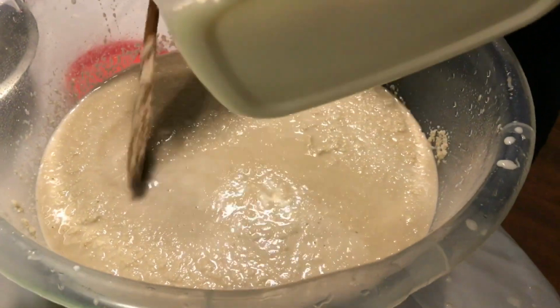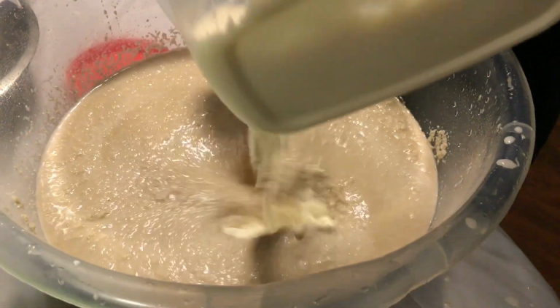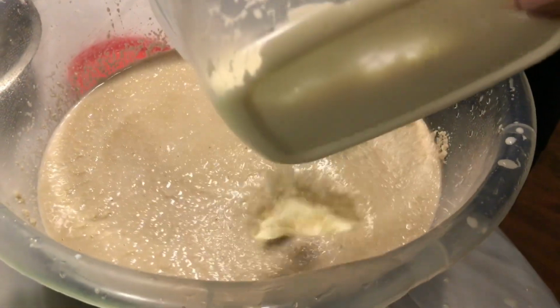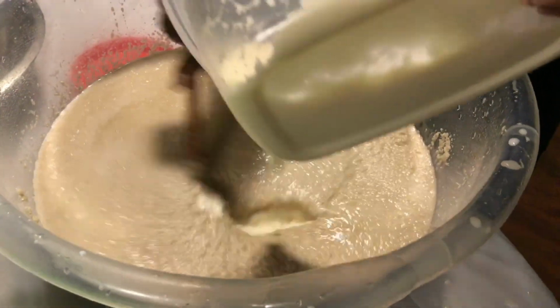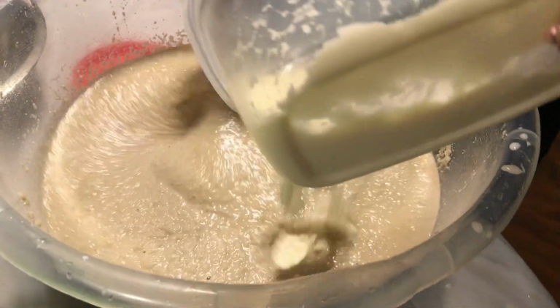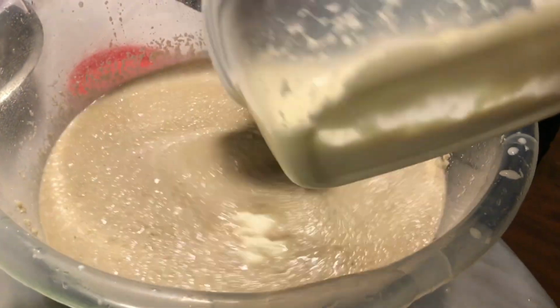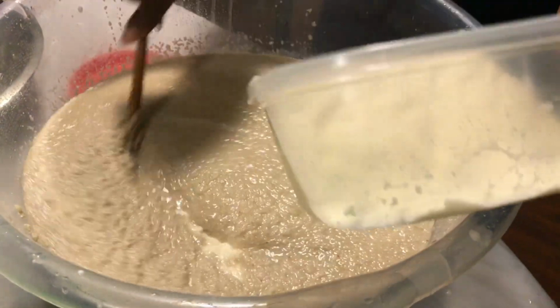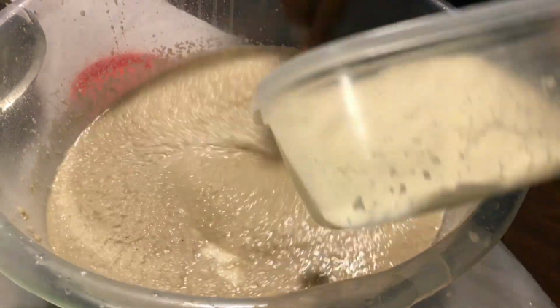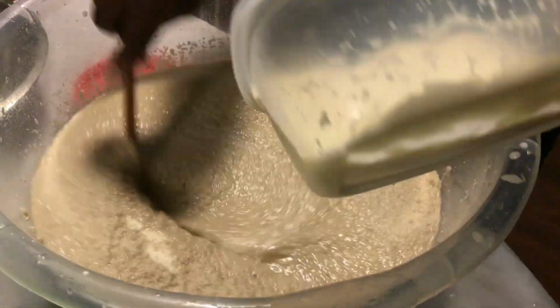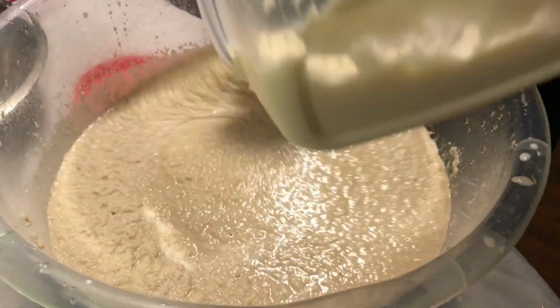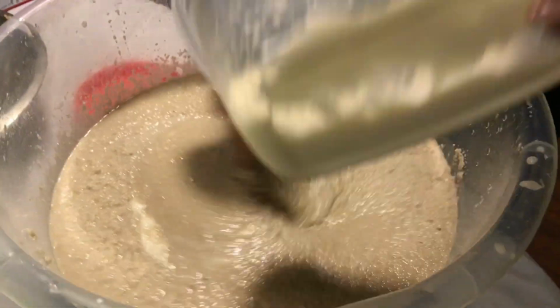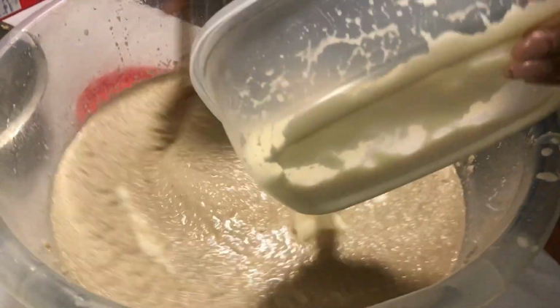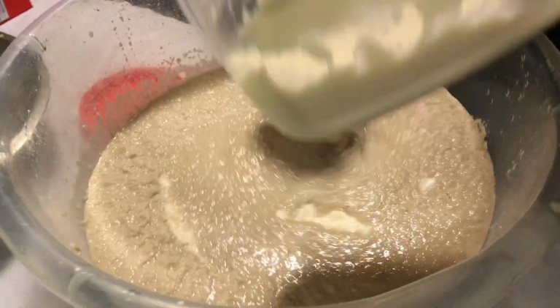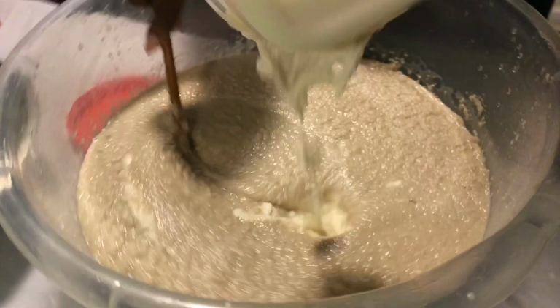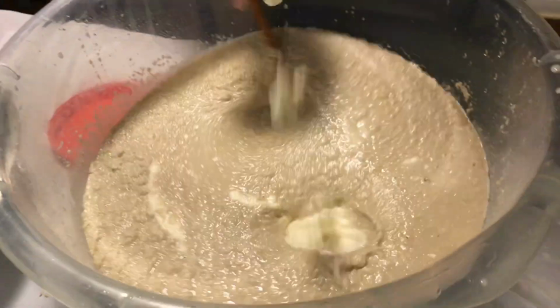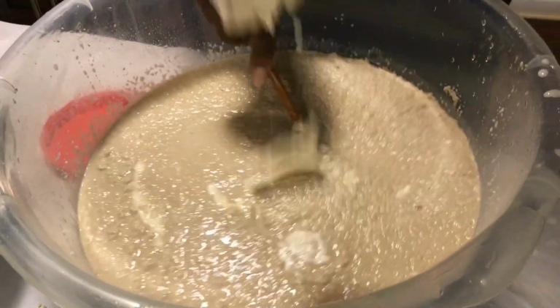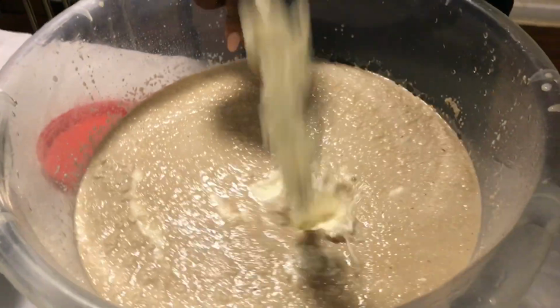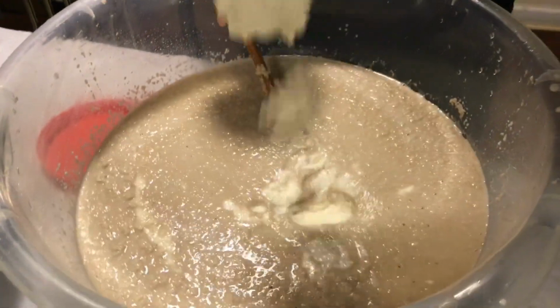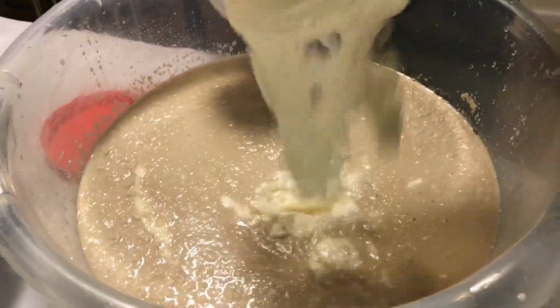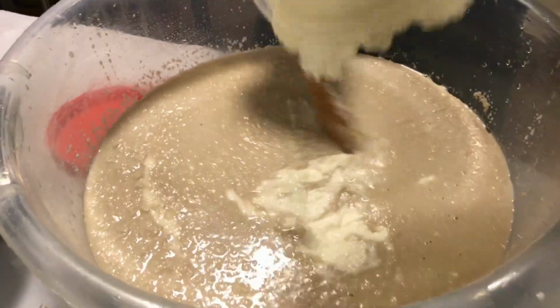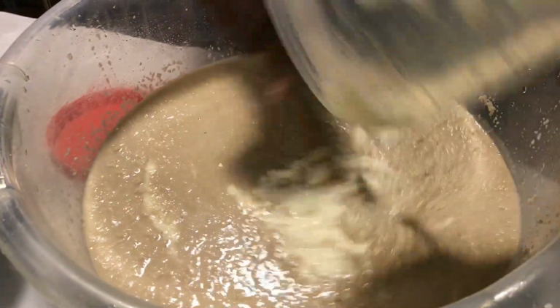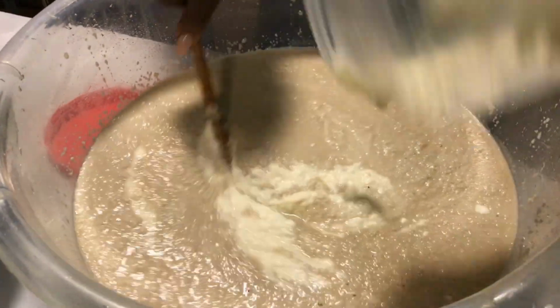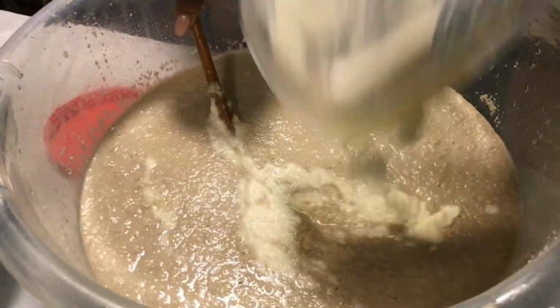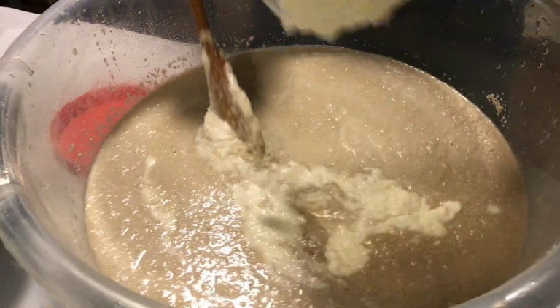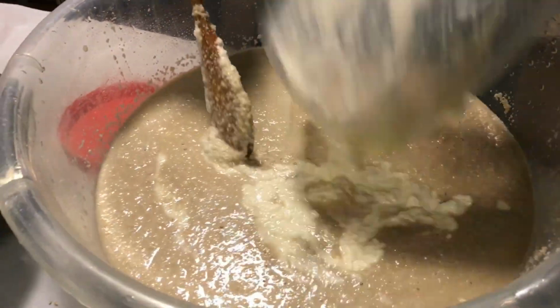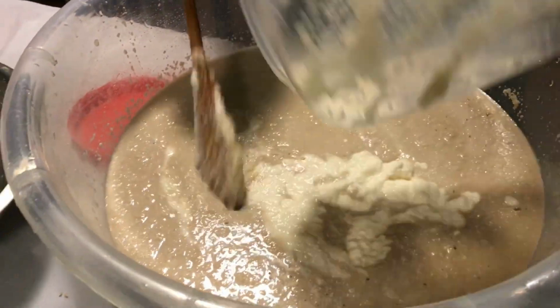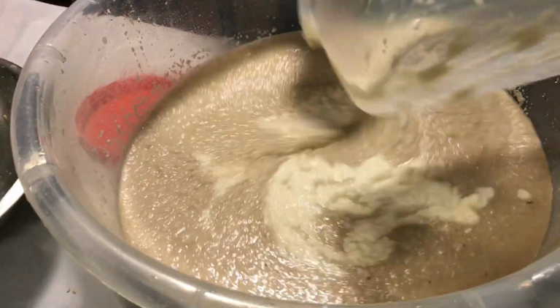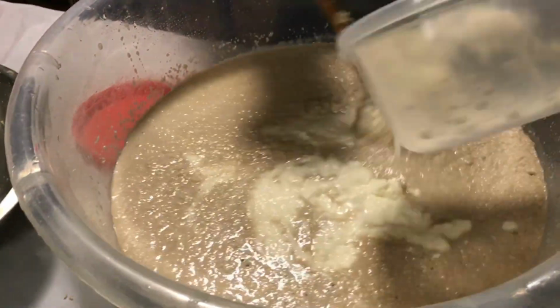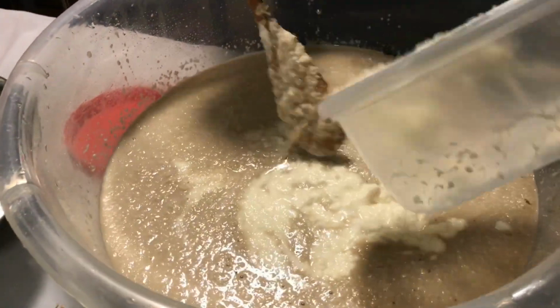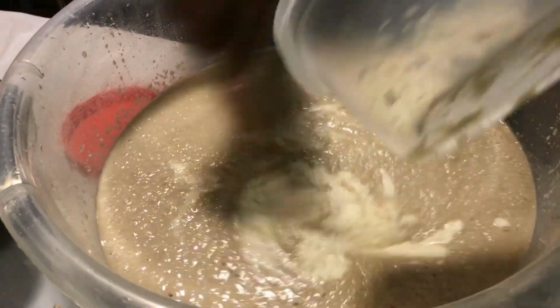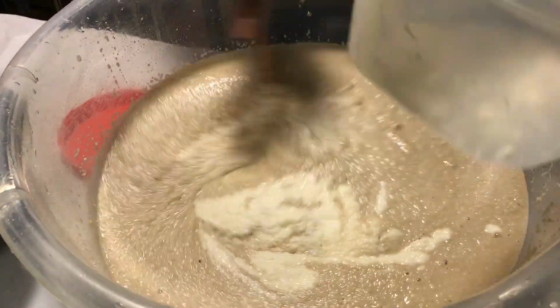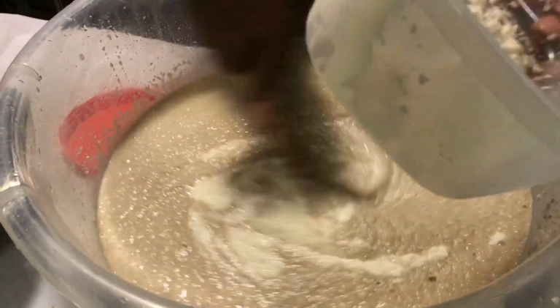Or you can use yellow yam if you have it — yellow yam or dasheen. You can use dasheen.